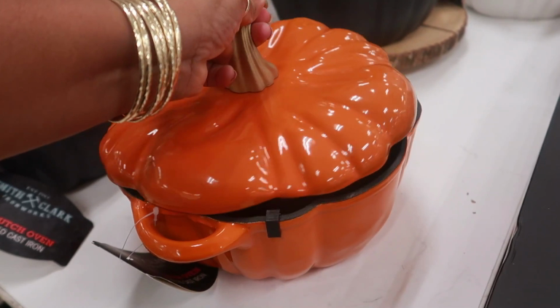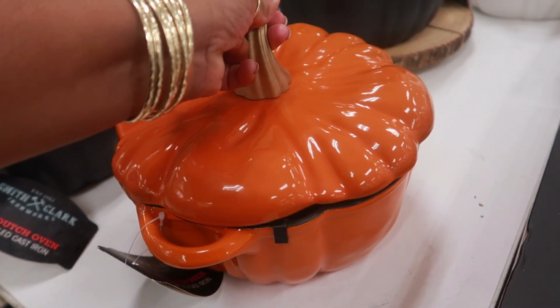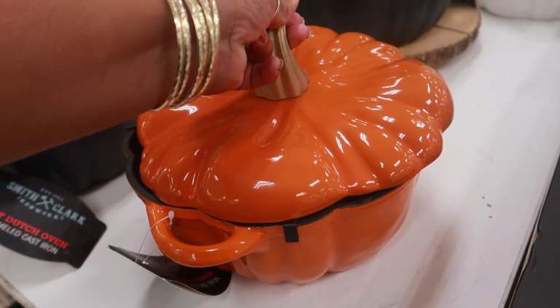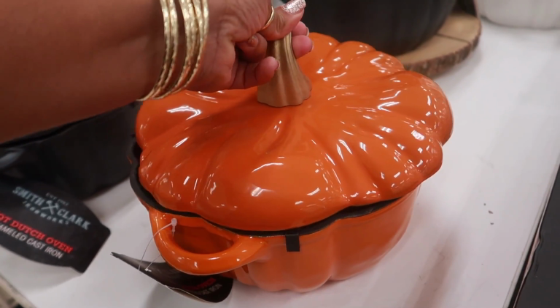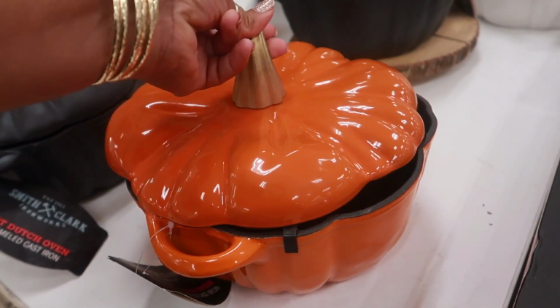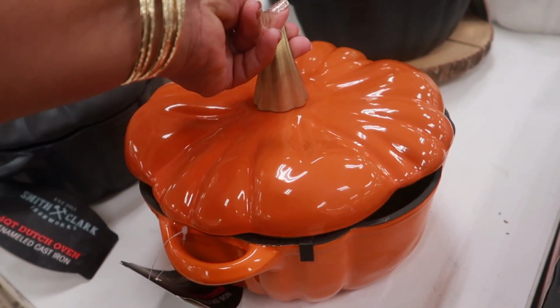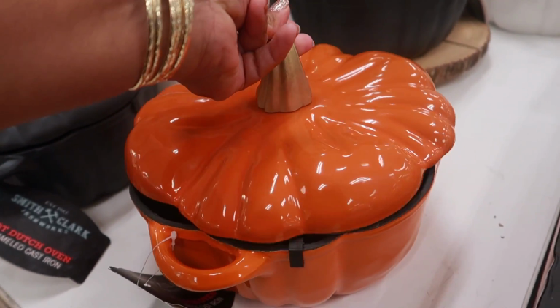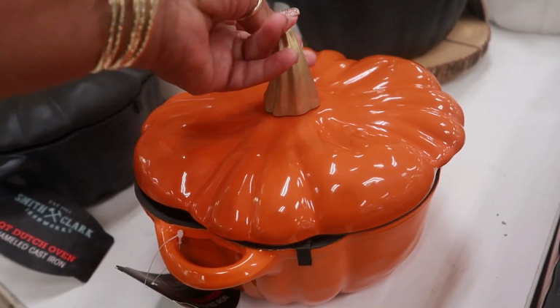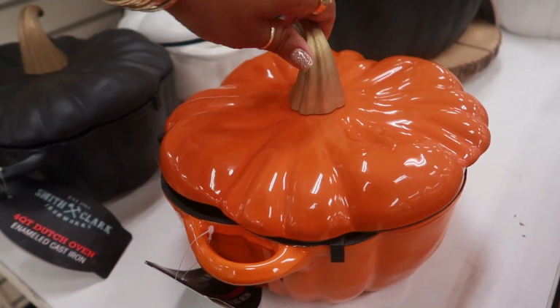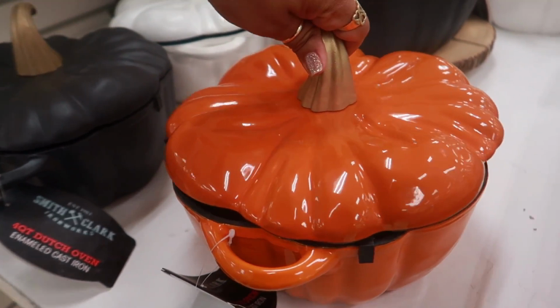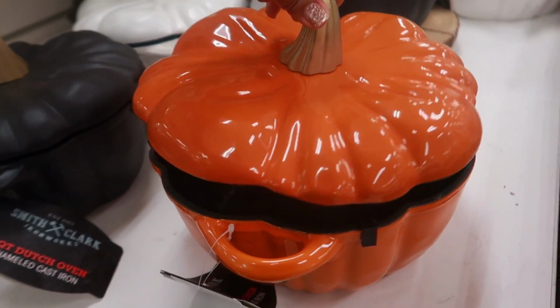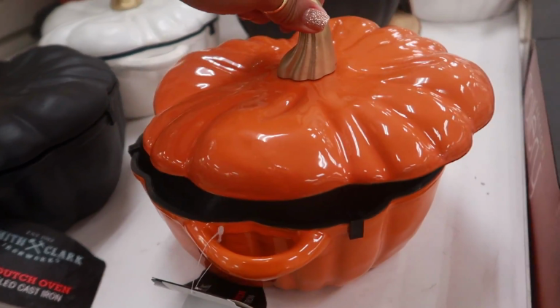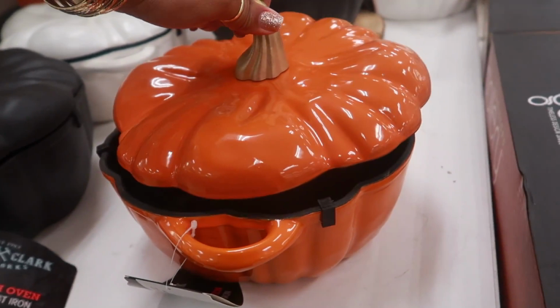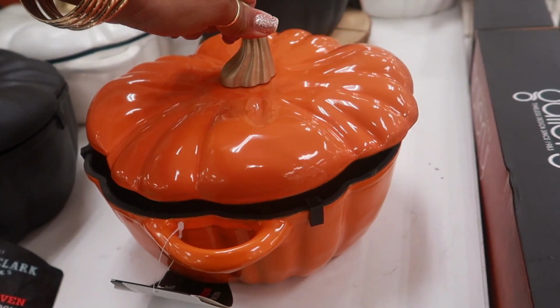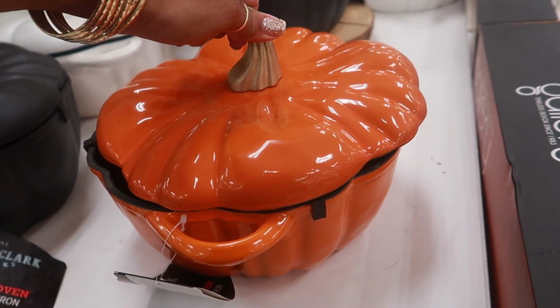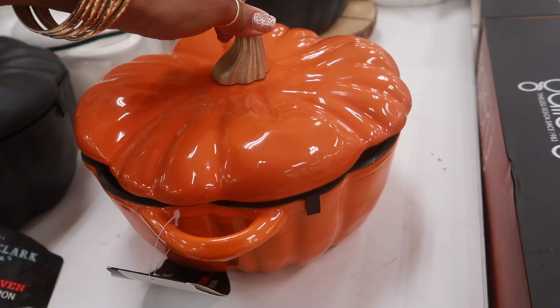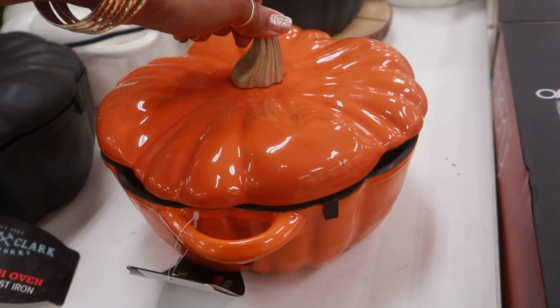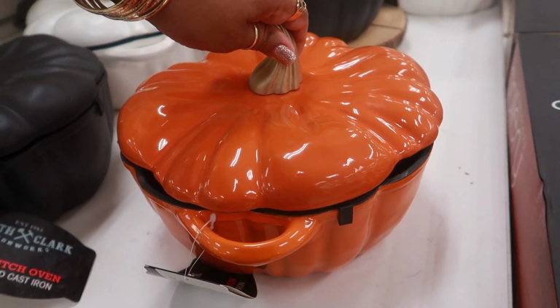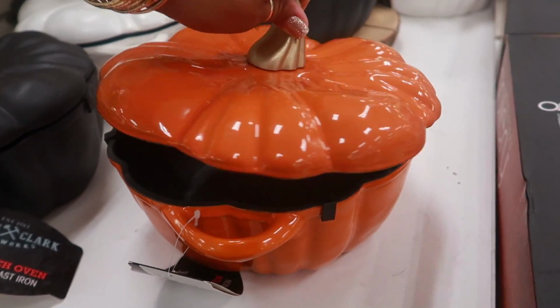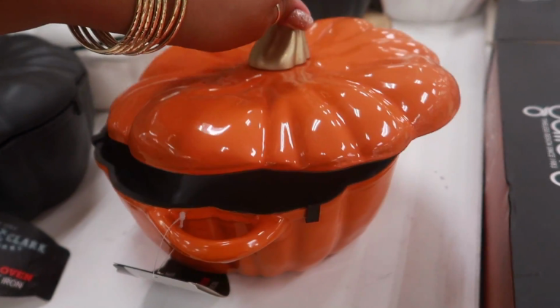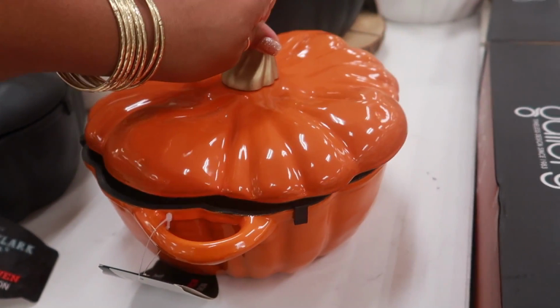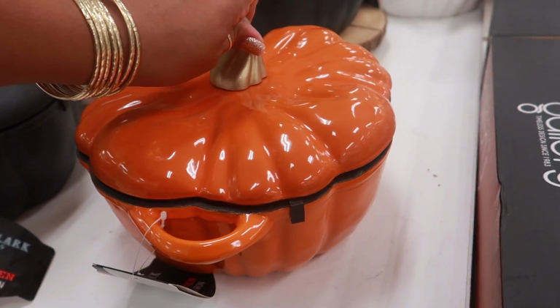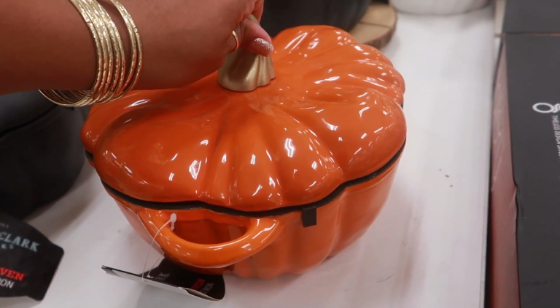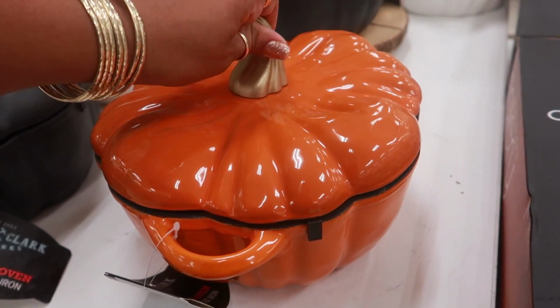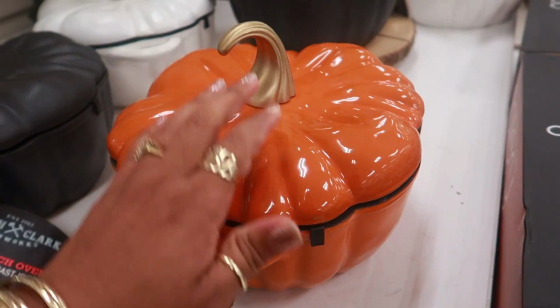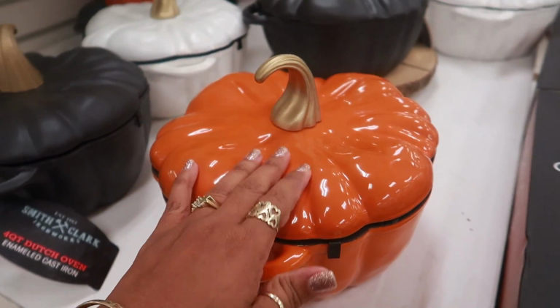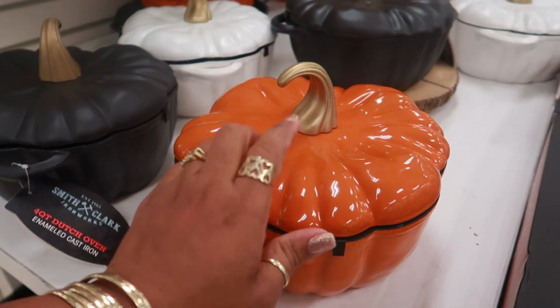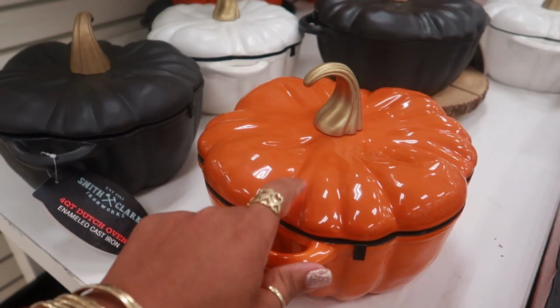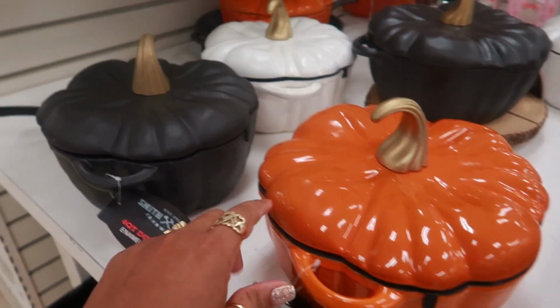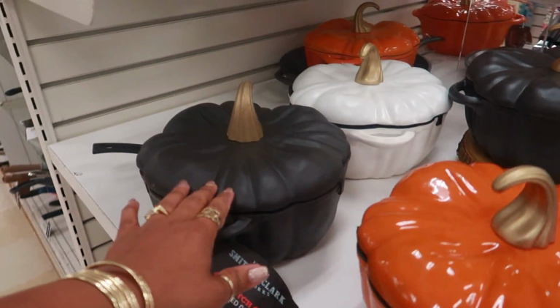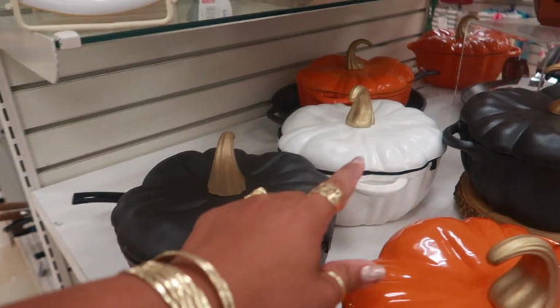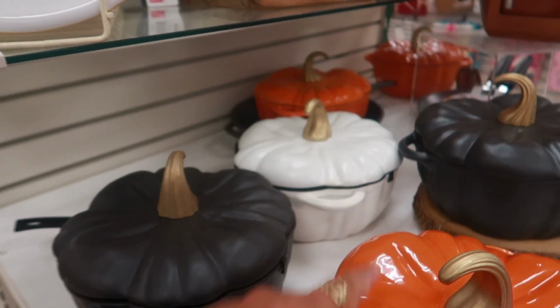Trying to get that back on there — okay, trying to match that up would be annoying. But you can get it in the orange, black, or the white.